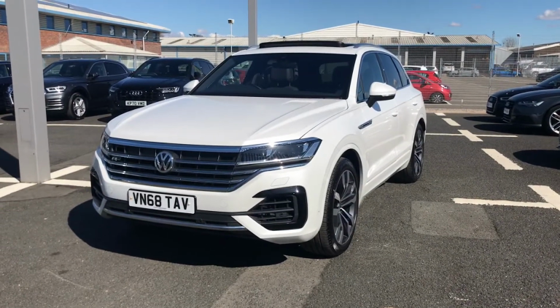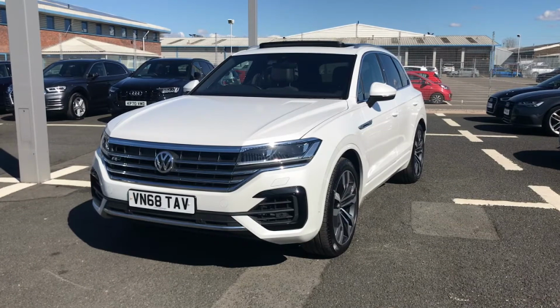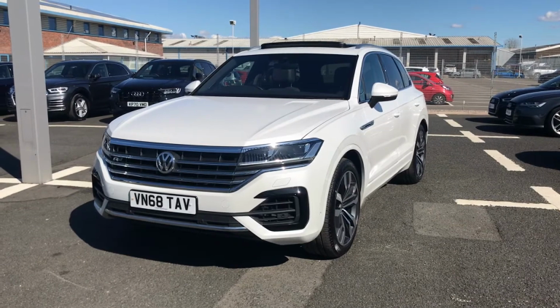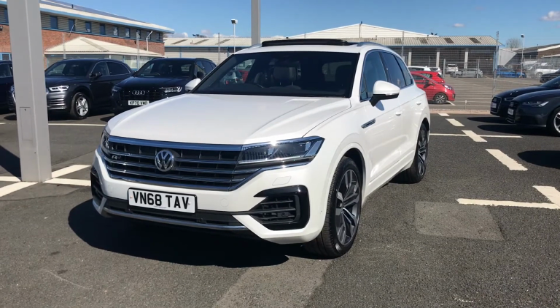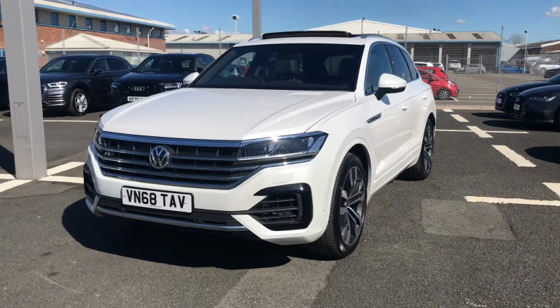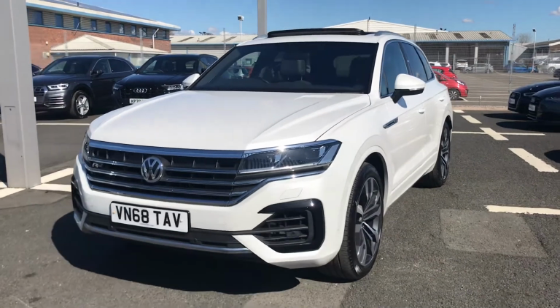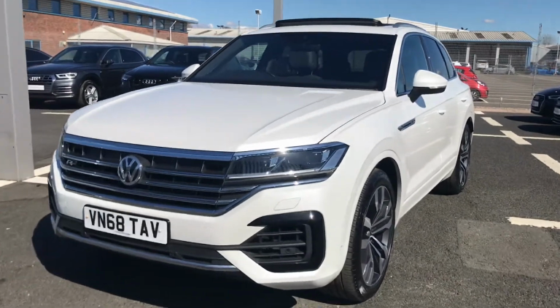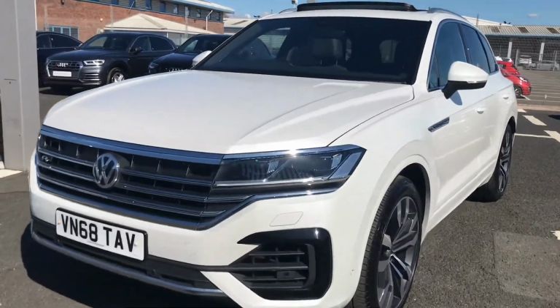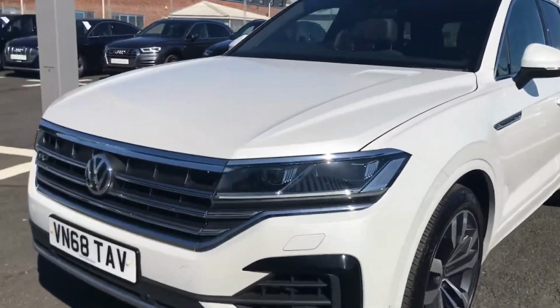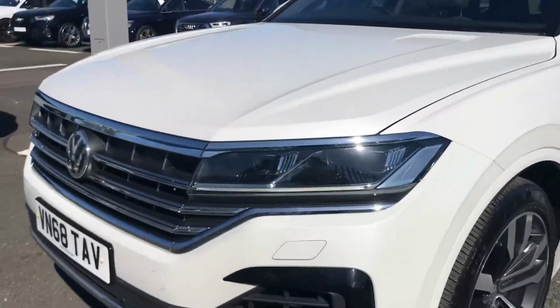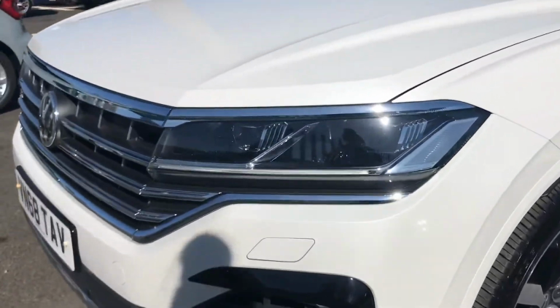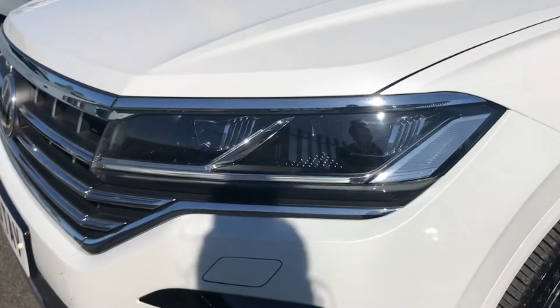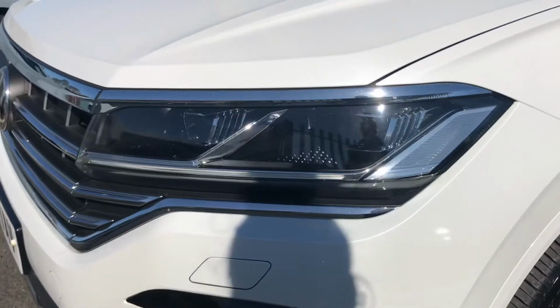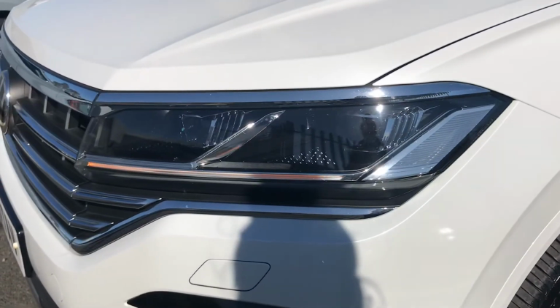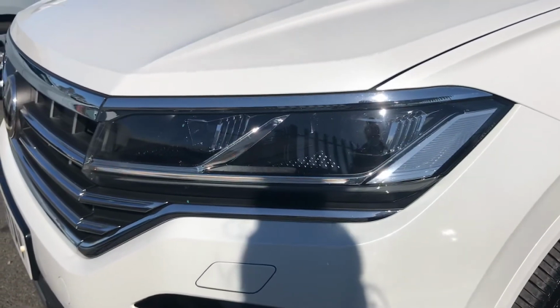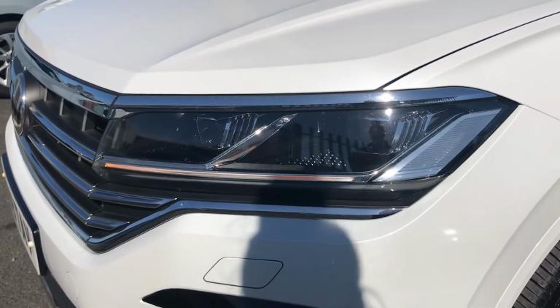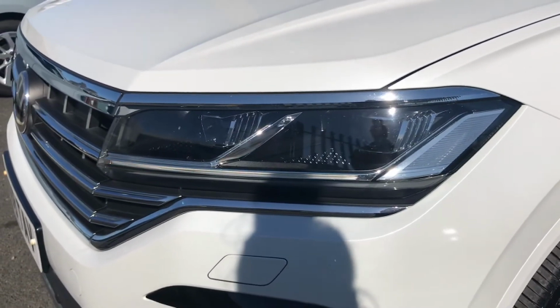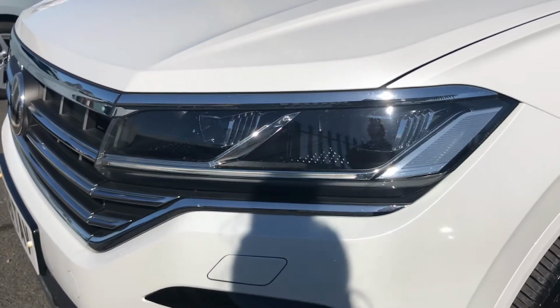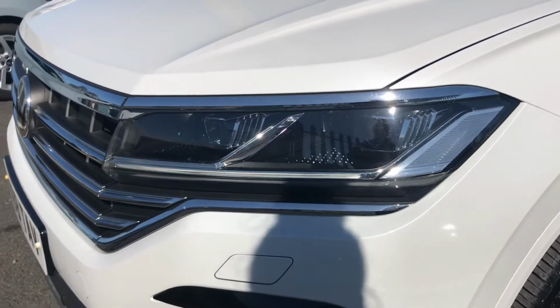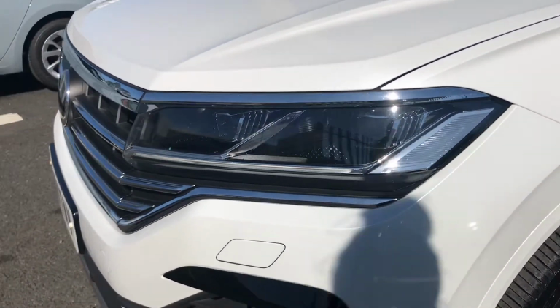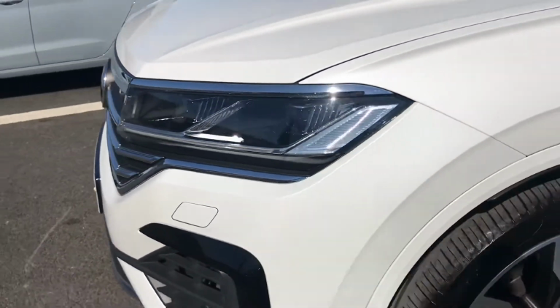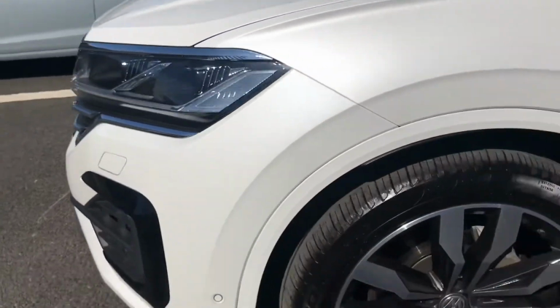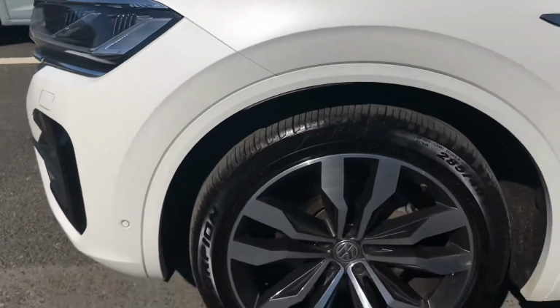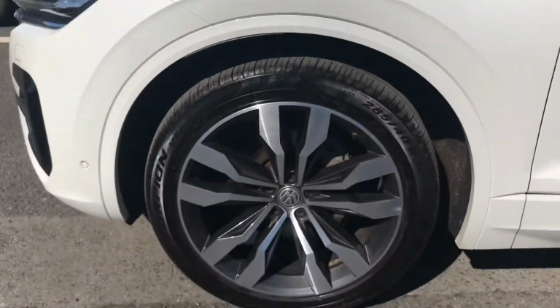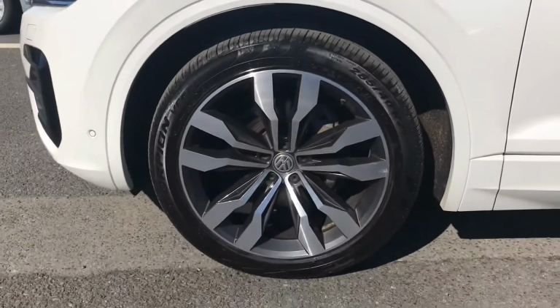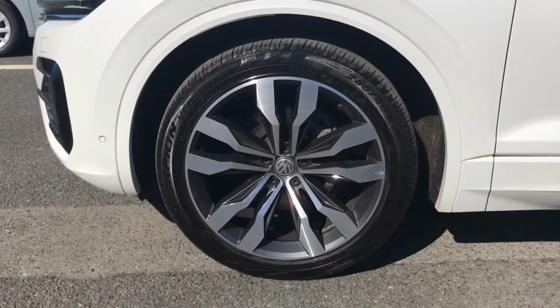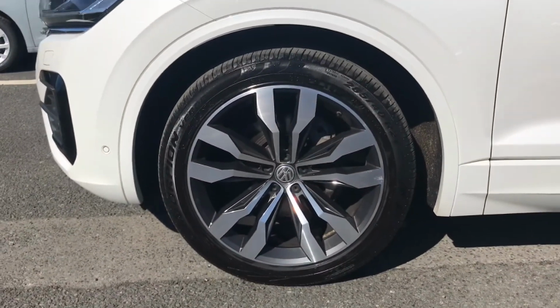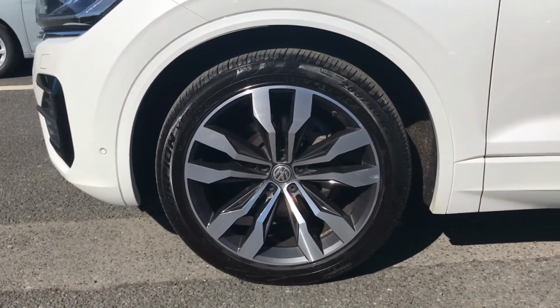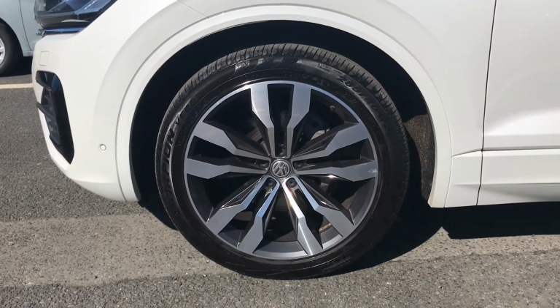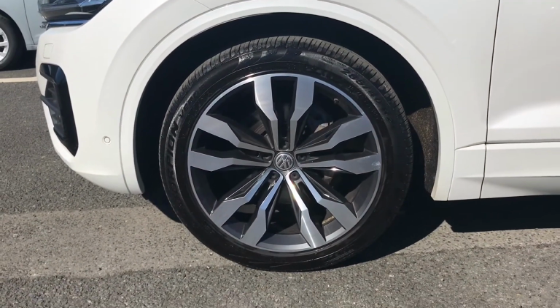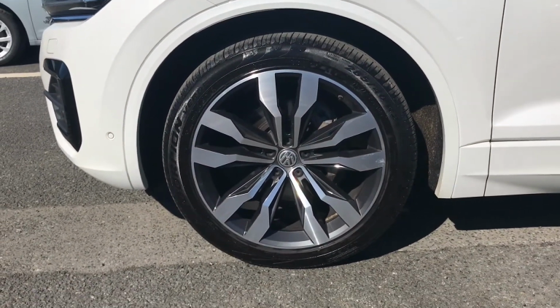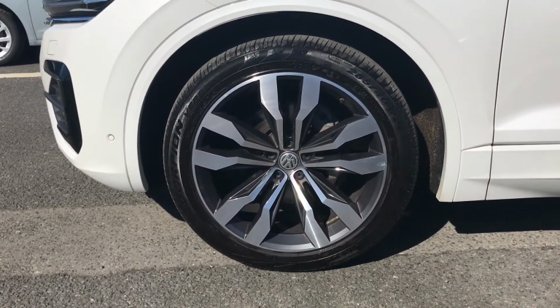This car is an R-Line Tech and does come finished in the white paint finish. It does come with the full LED headlights which are using the best technology to light the road, alongside the 20 inch Nevada alloy wheels which do look amazing against this model.